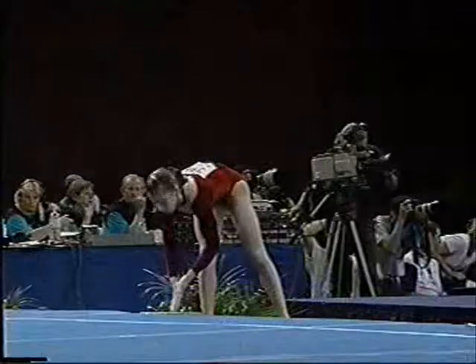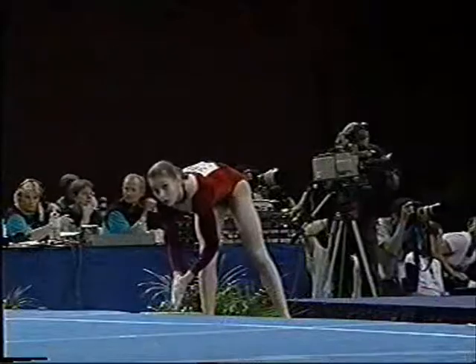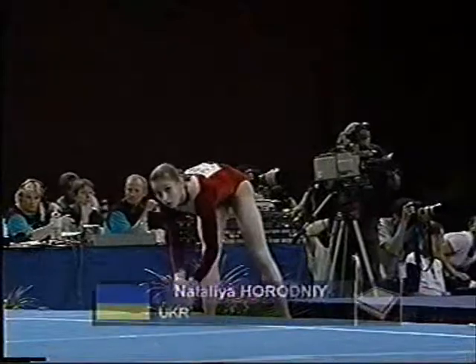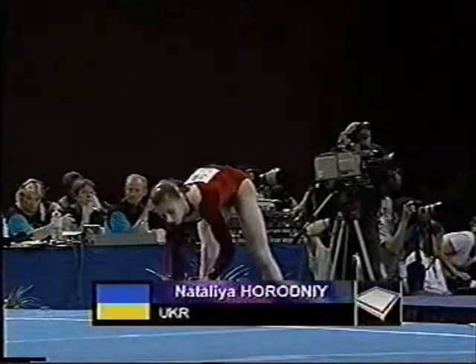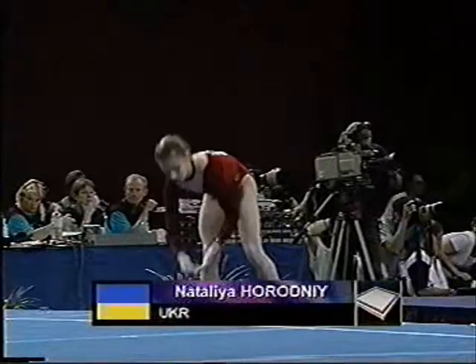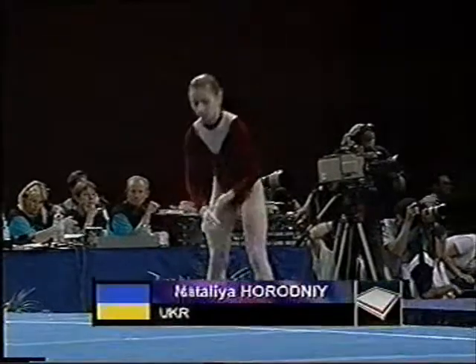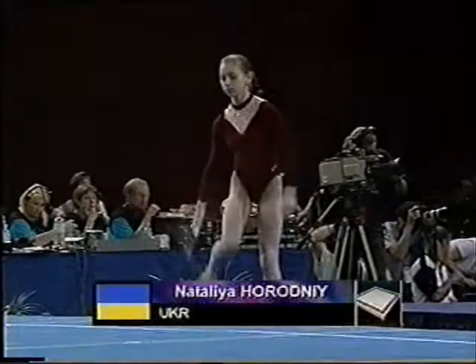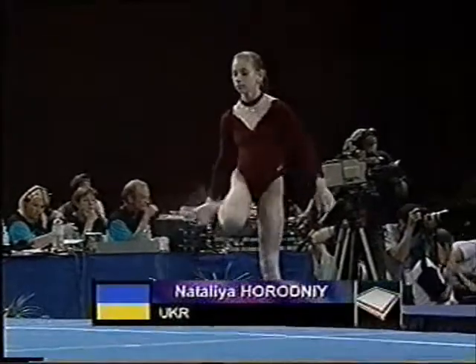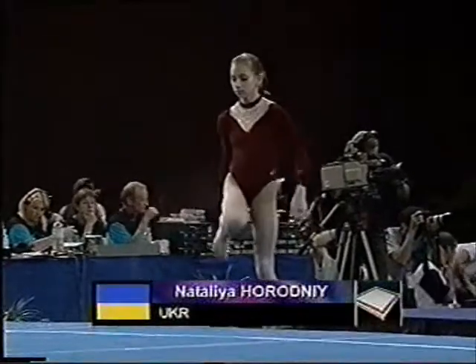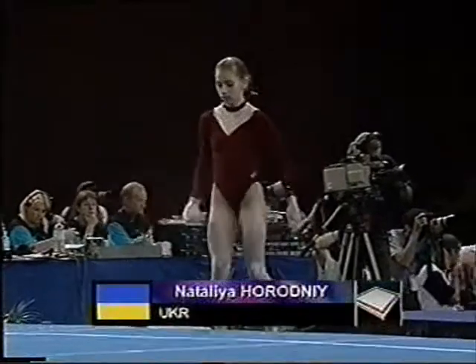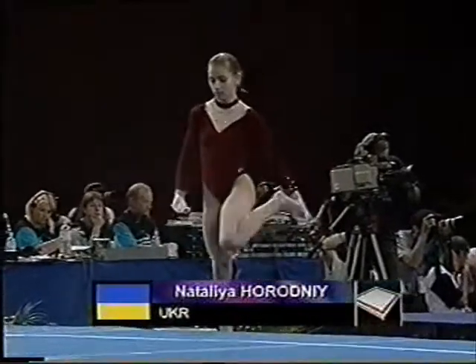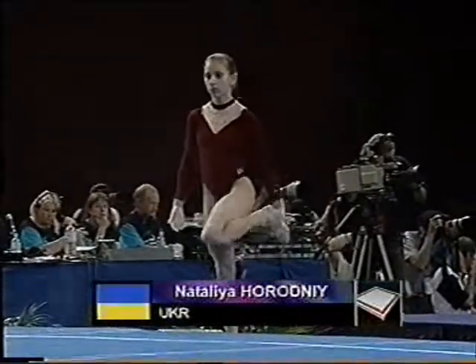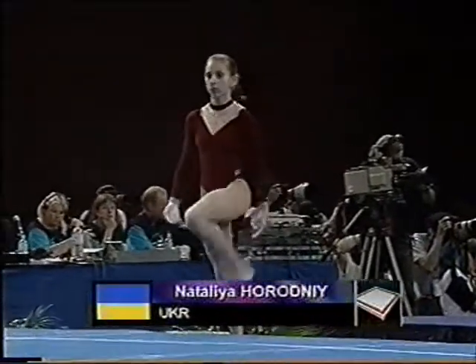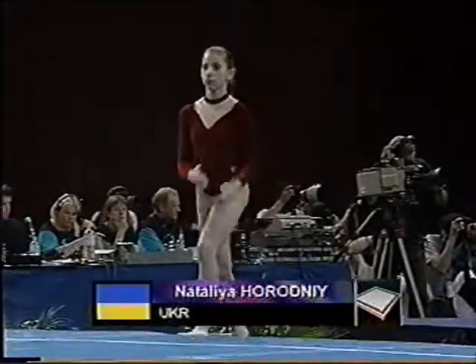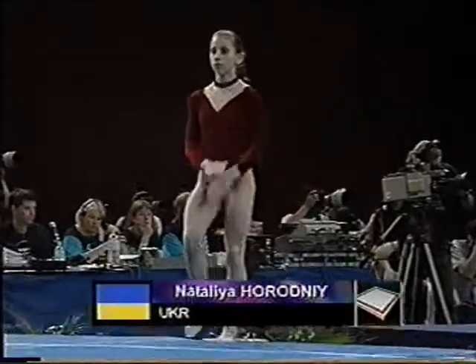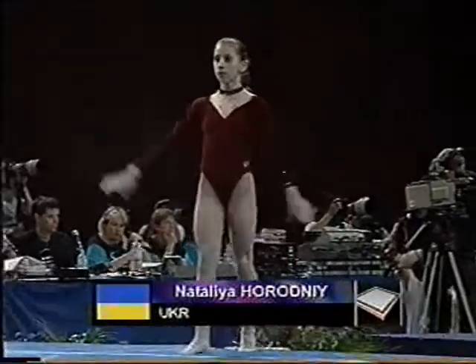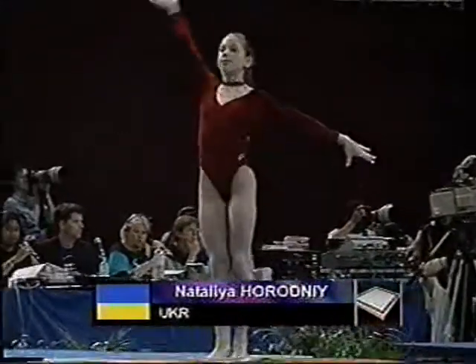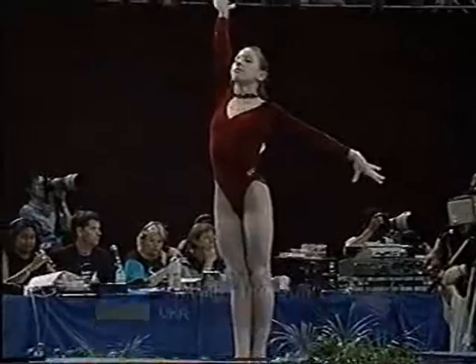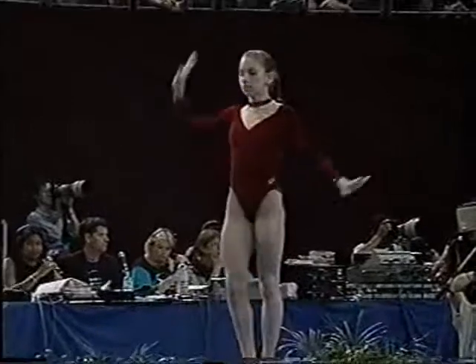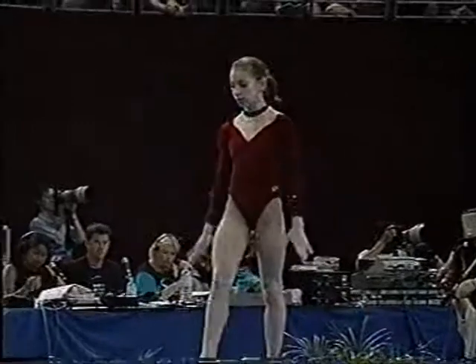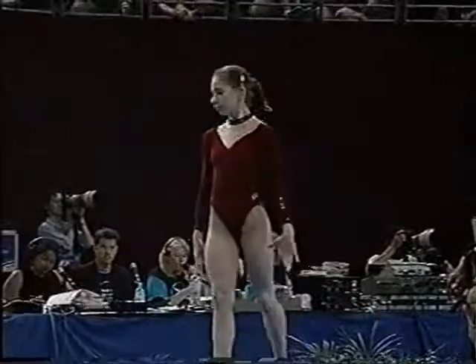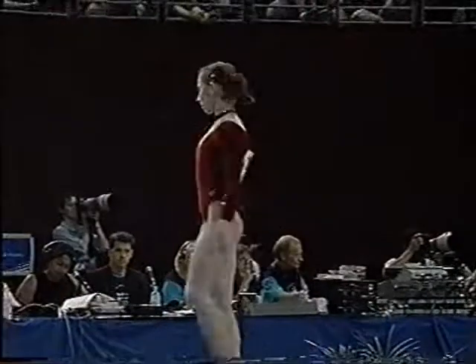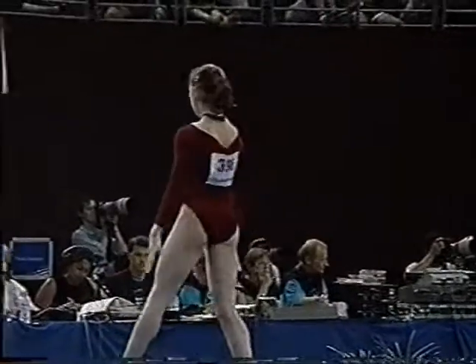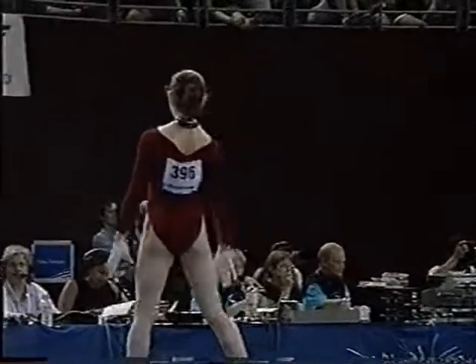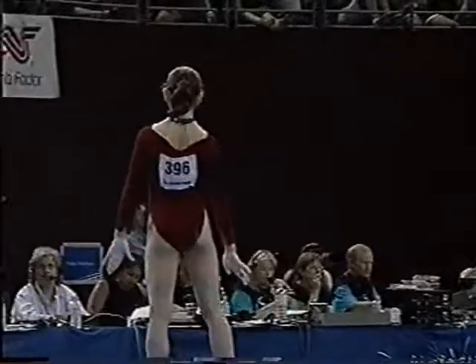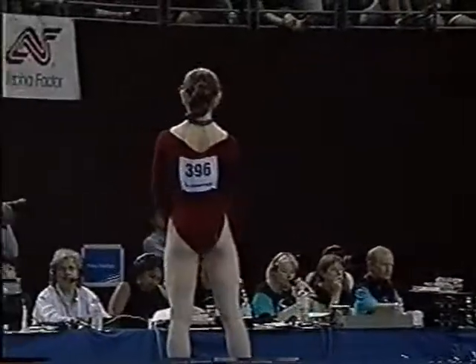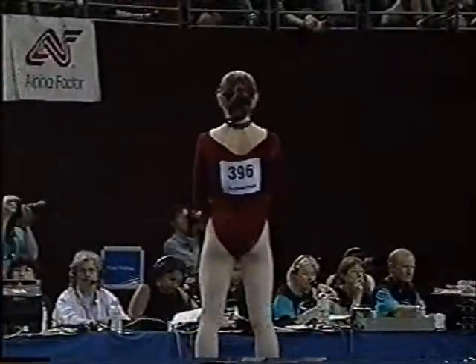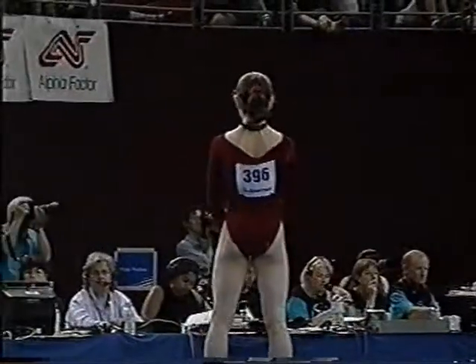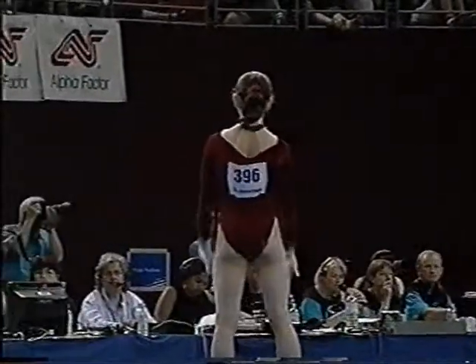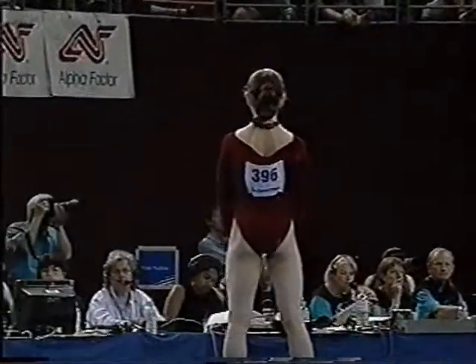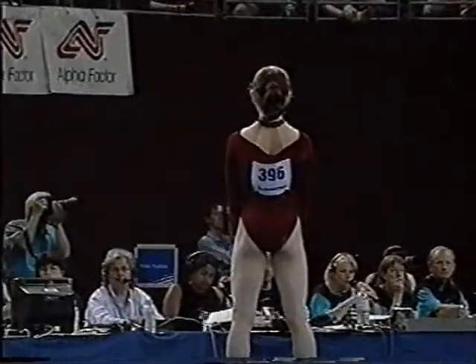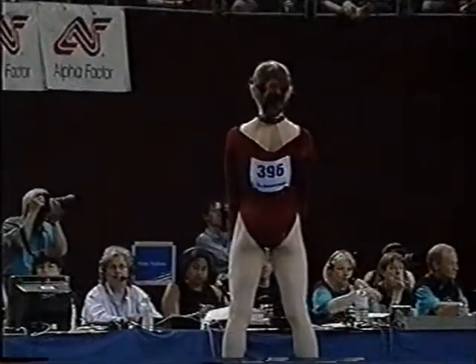On the floor, representing Ukraine, Natalia Korodnyi.